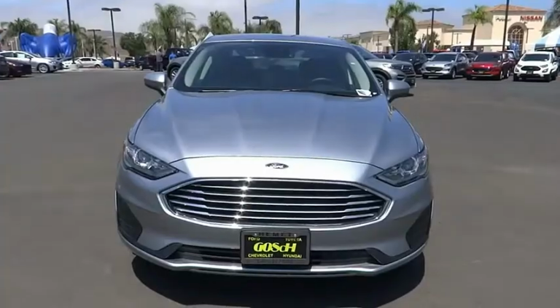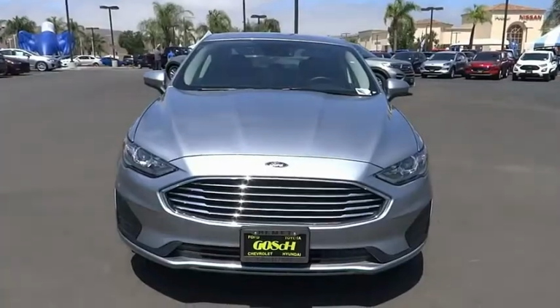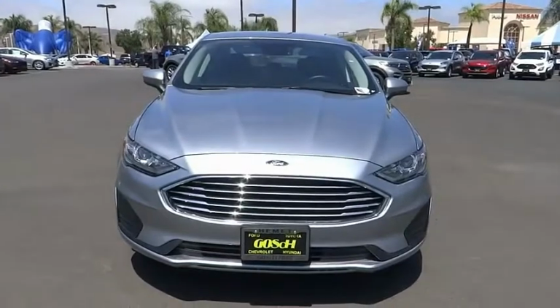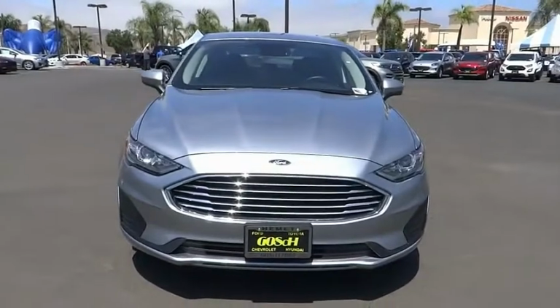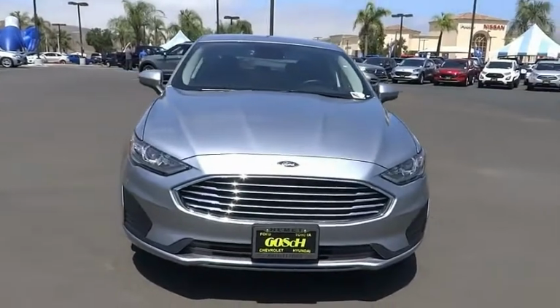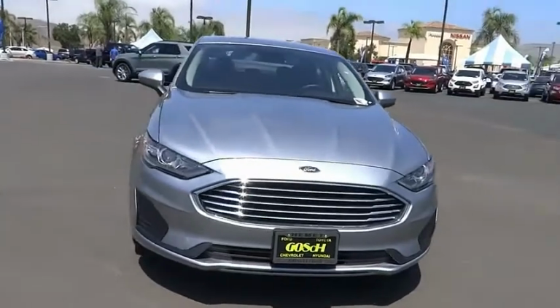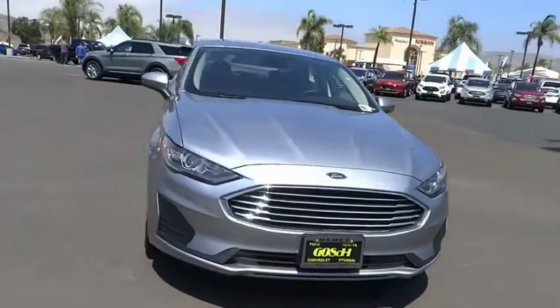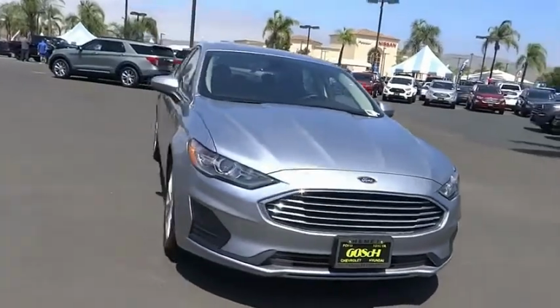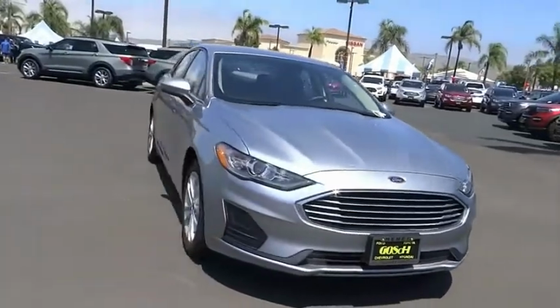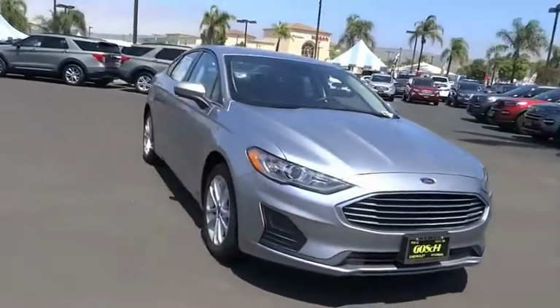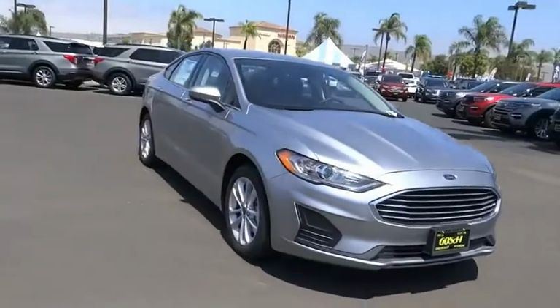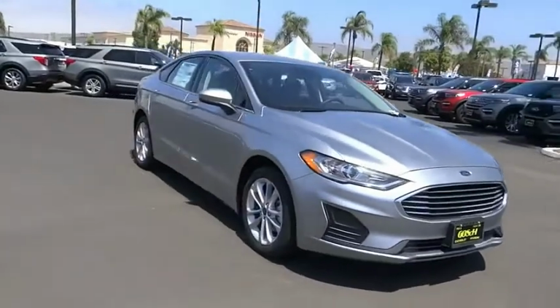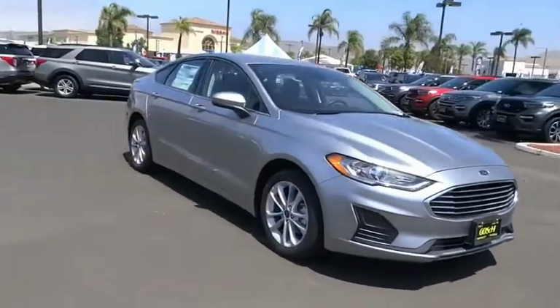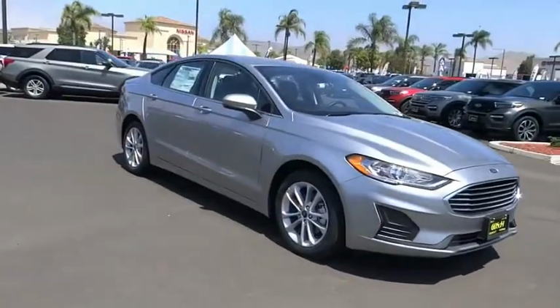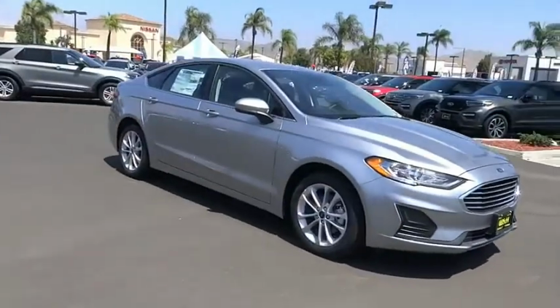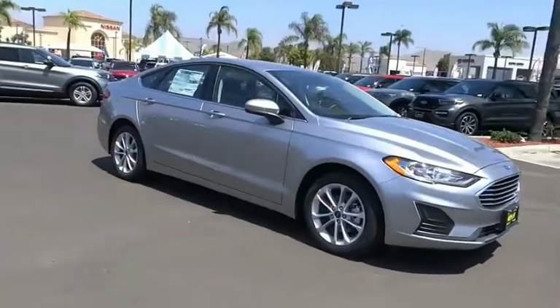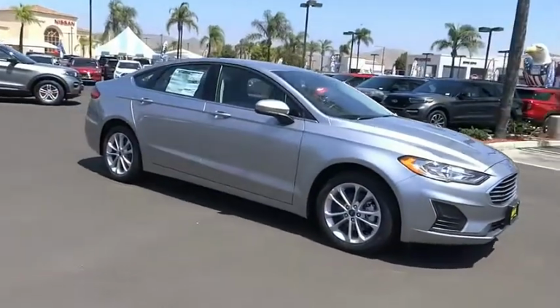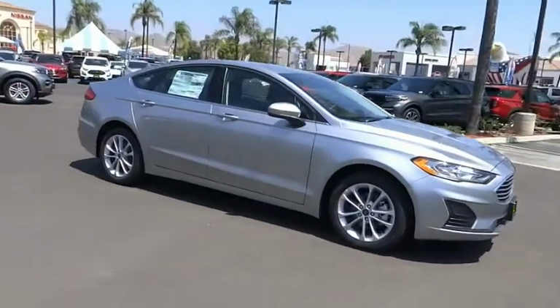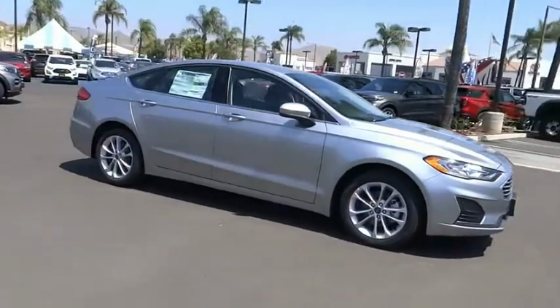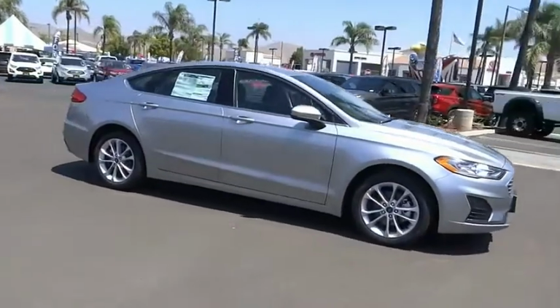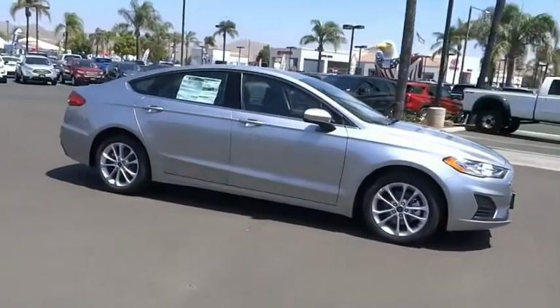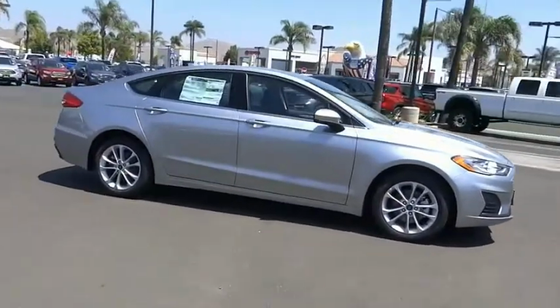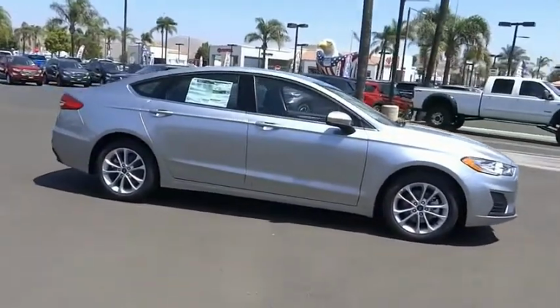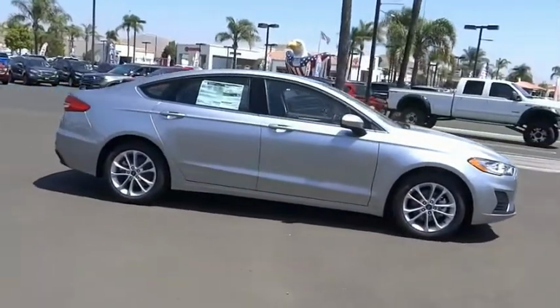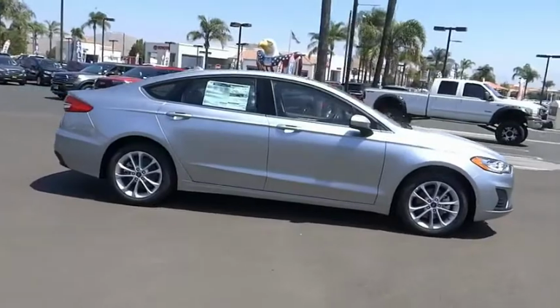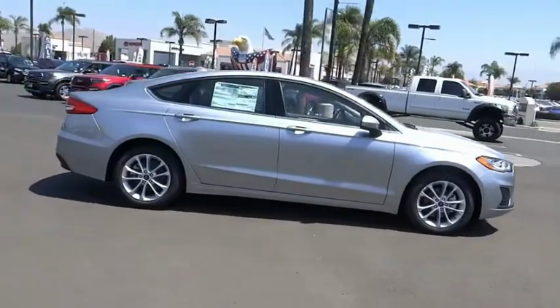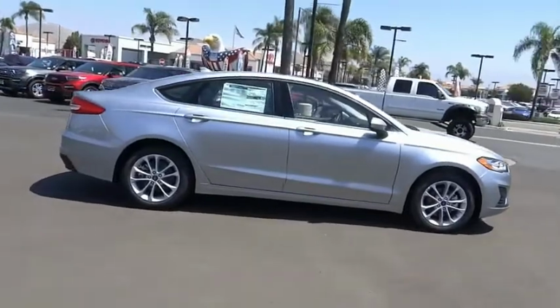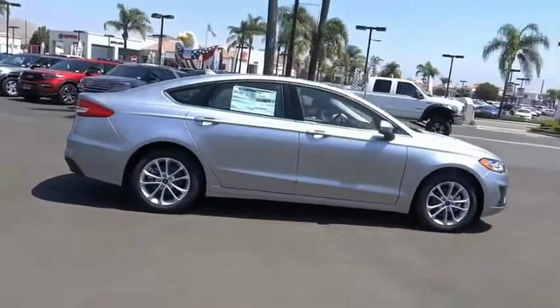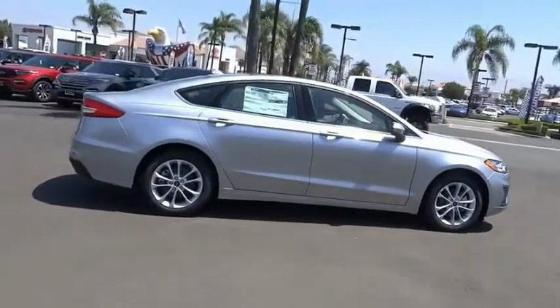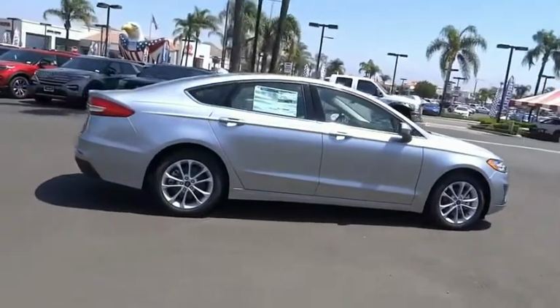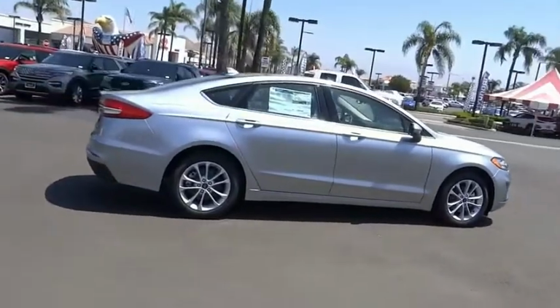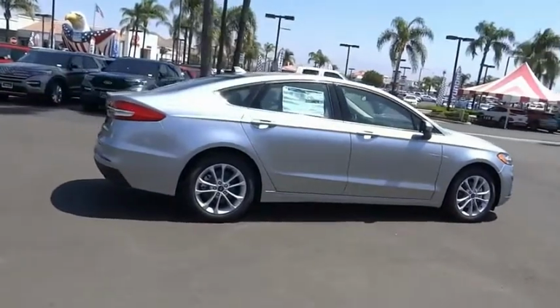Stop by and take a look at the 2020 Fusion Hybrid. You can have both impressive power and great economy in a Fusion. This vehicle has less than 100 miles.